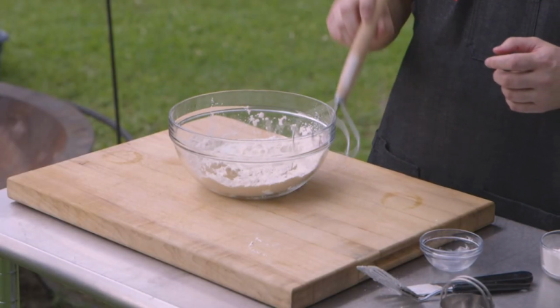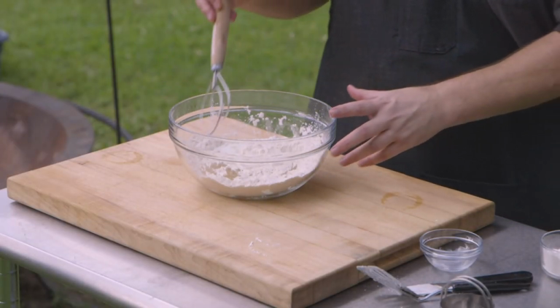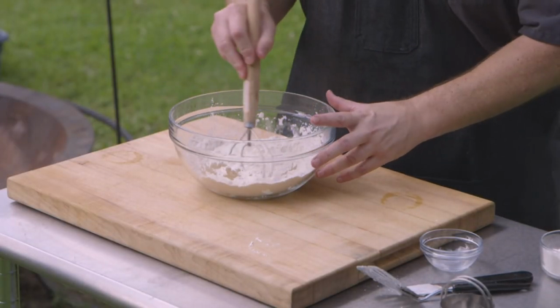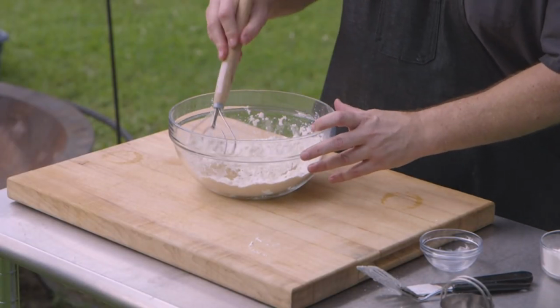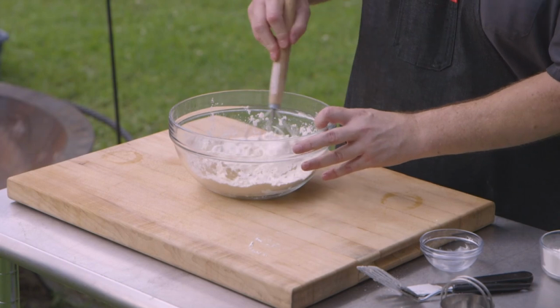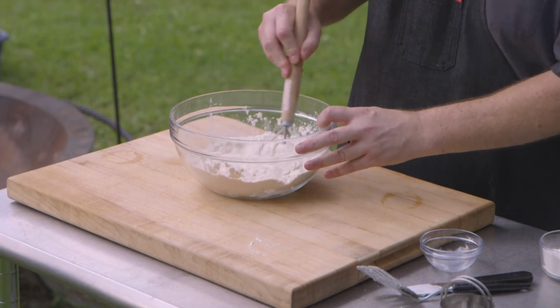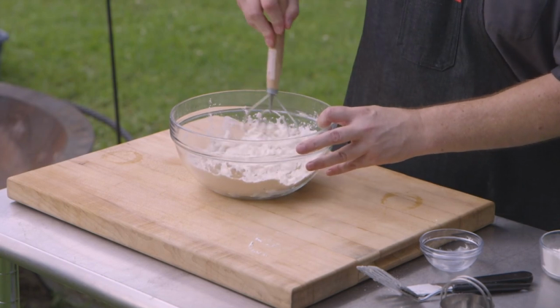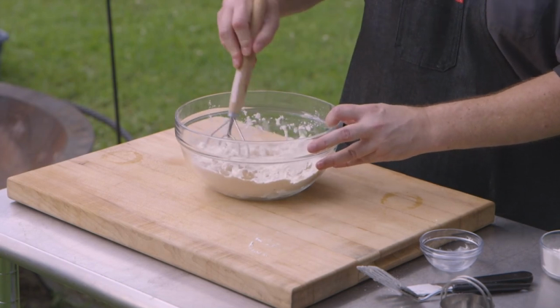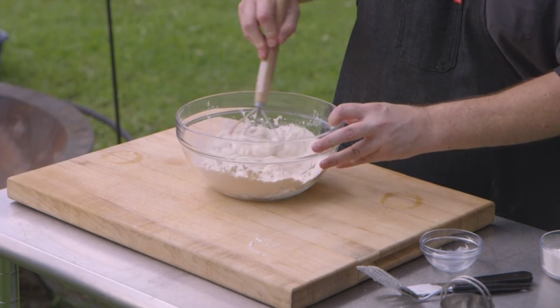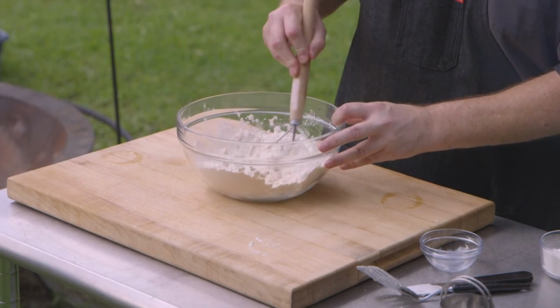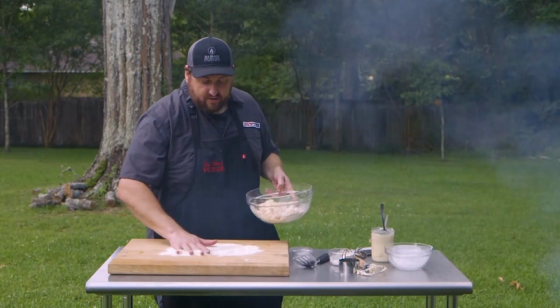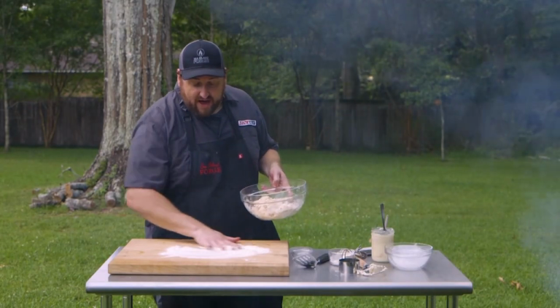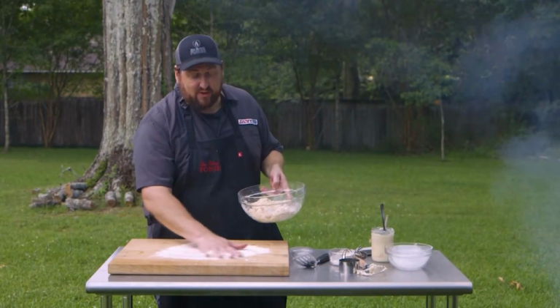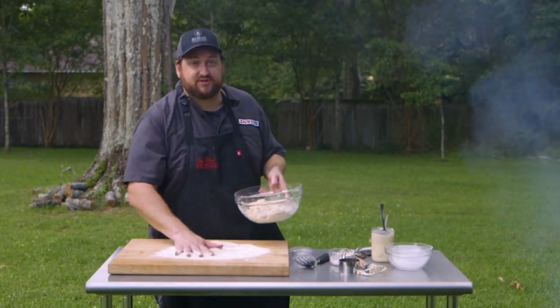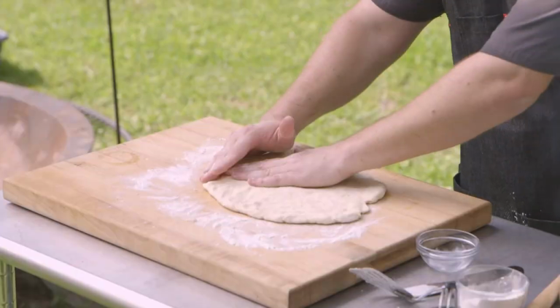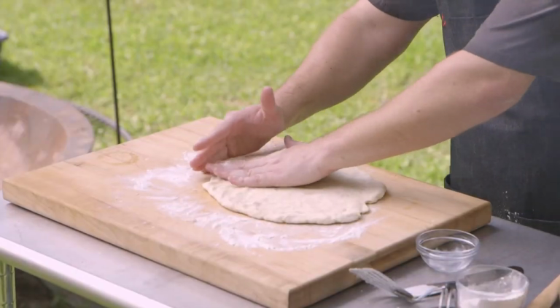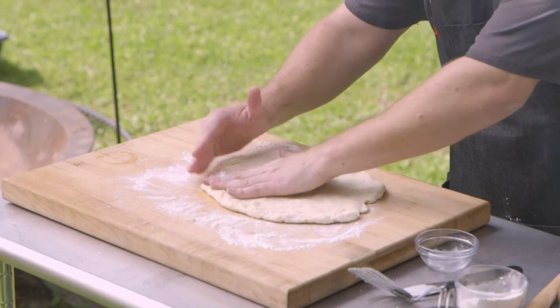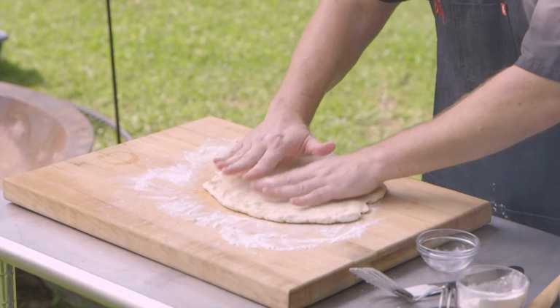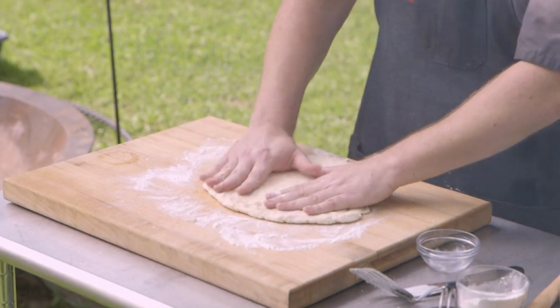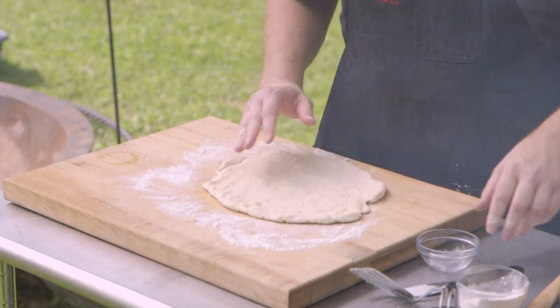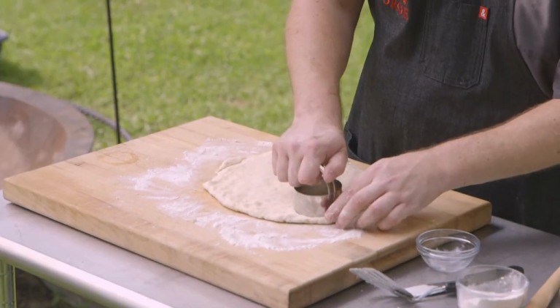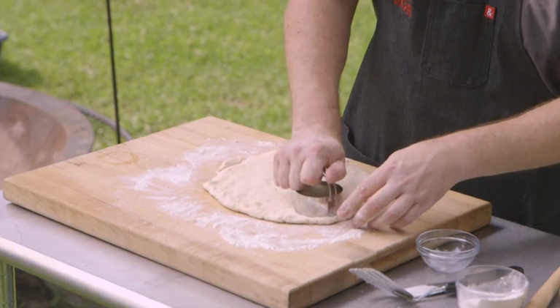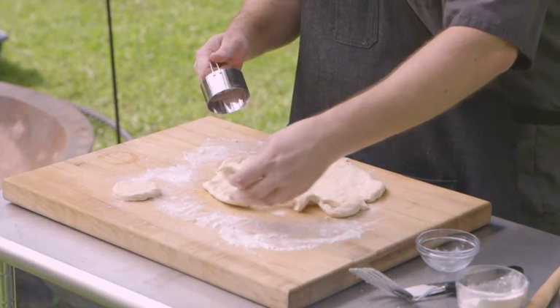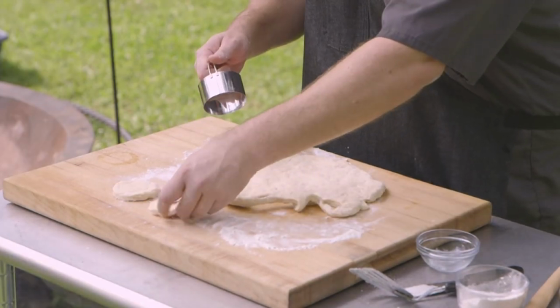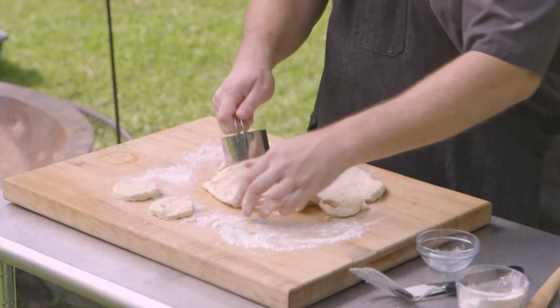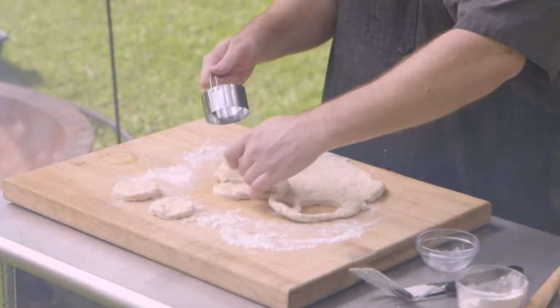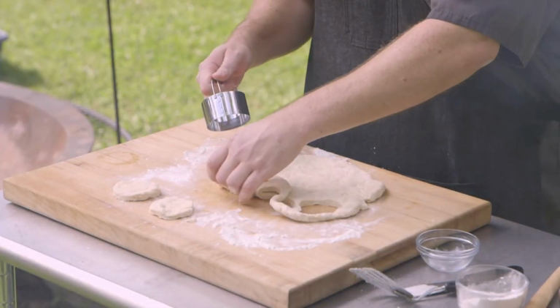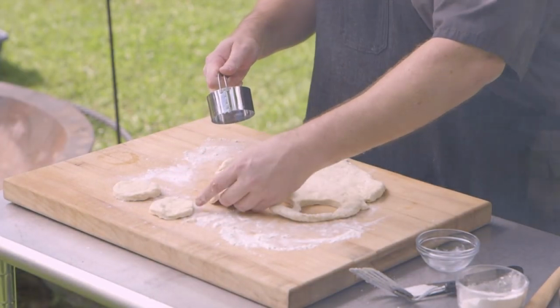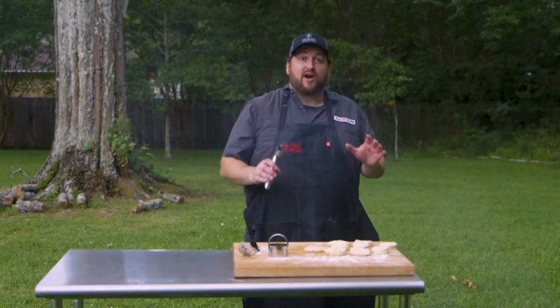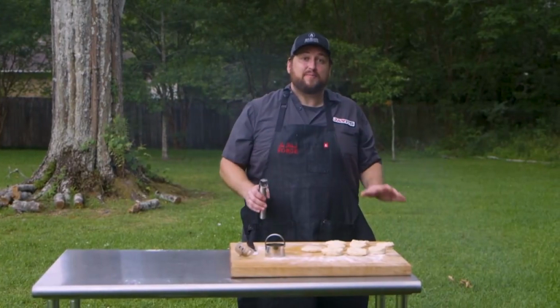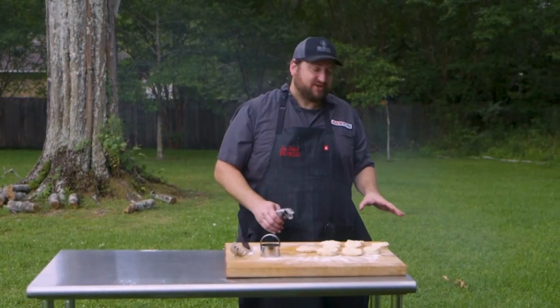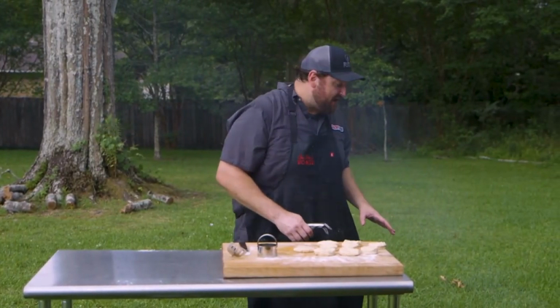Now I can go back to my dough whisk and I really can be pretty gentle here. We're not going to super knead this dough. Got a dough cutter here. I'm making about two-inch biscuits. All right, our biscuits are made.